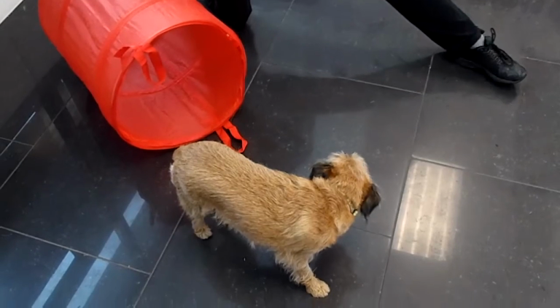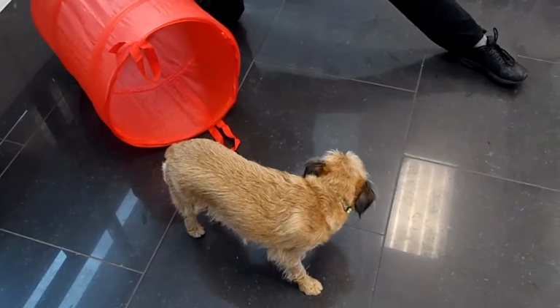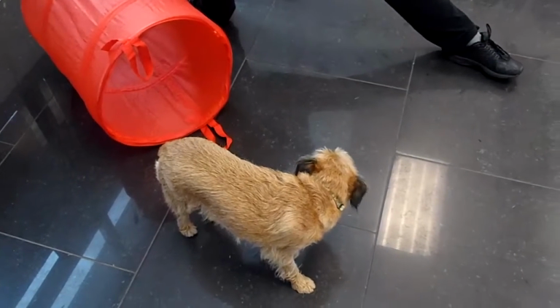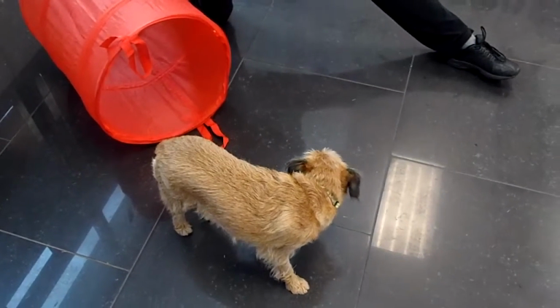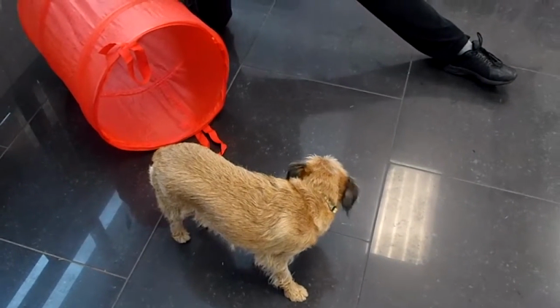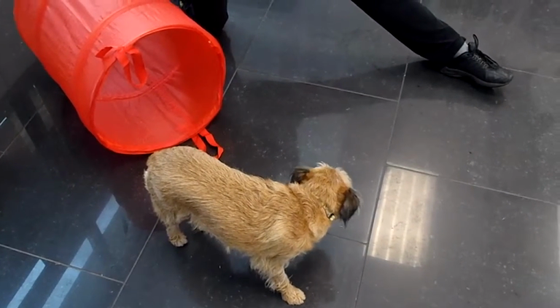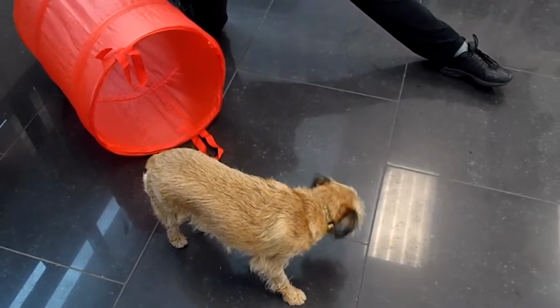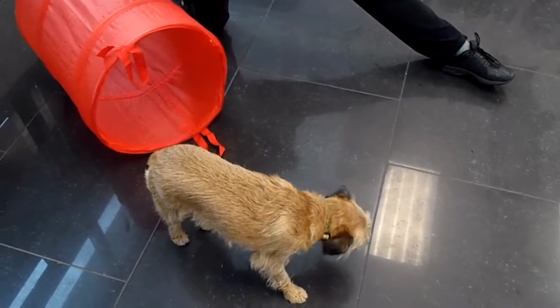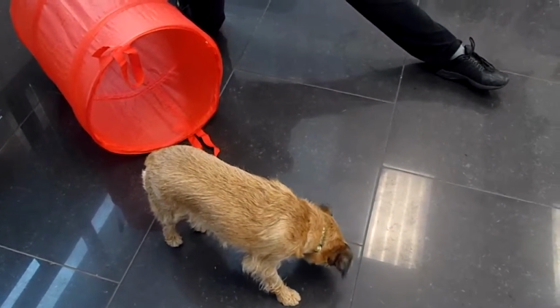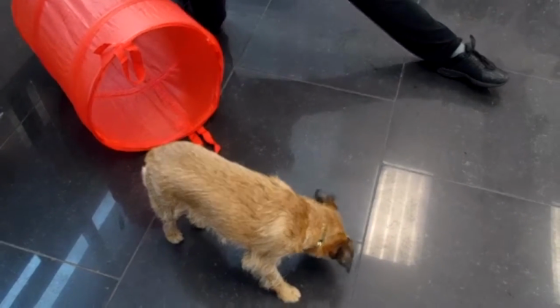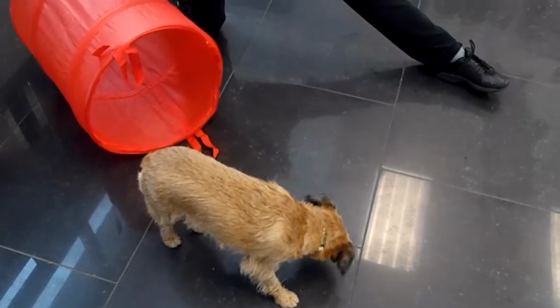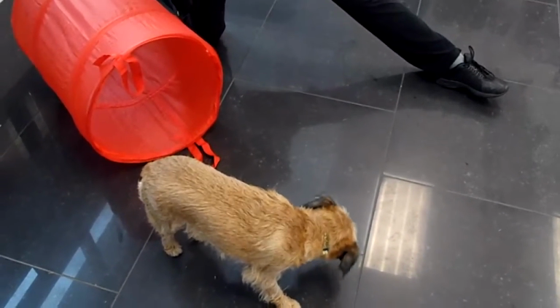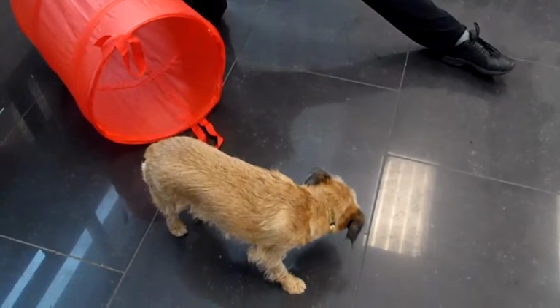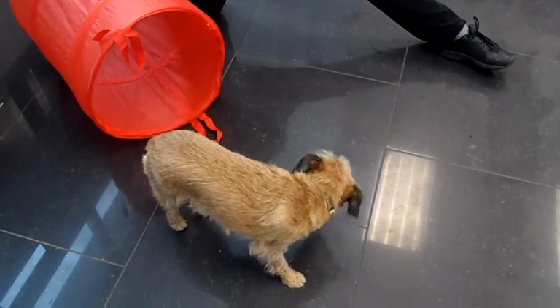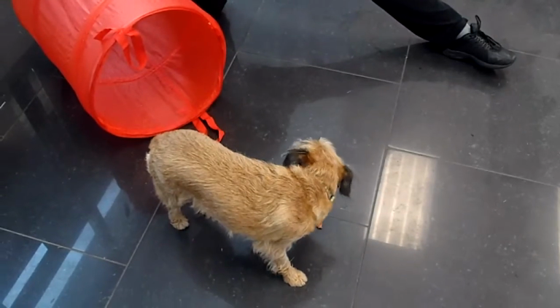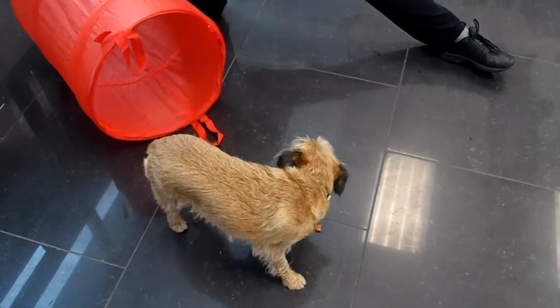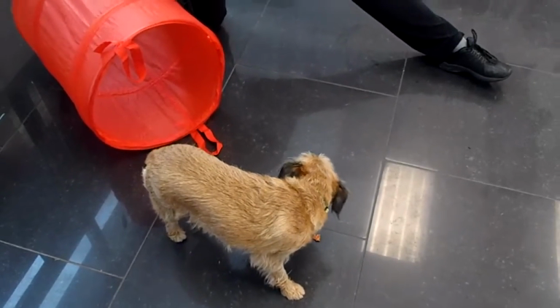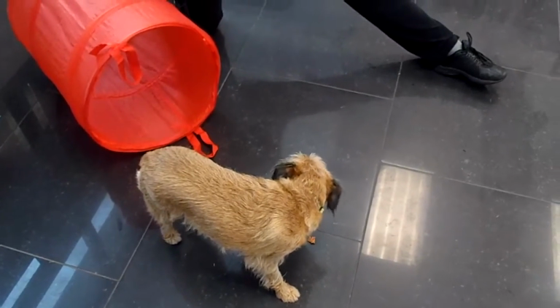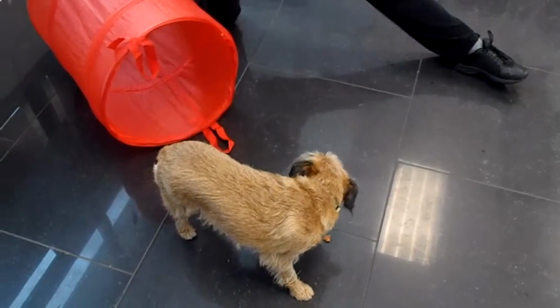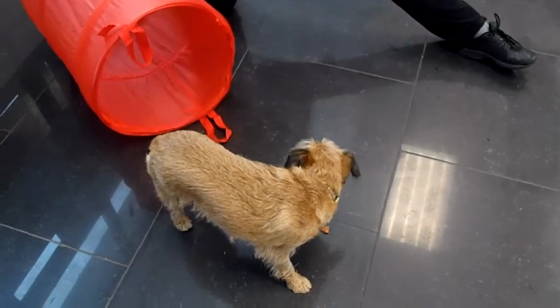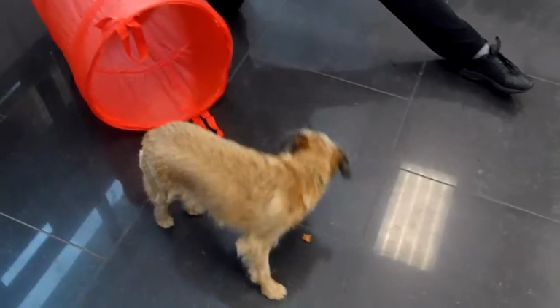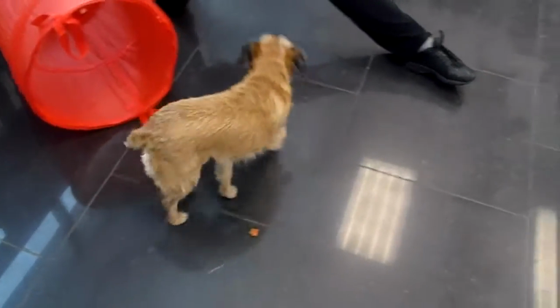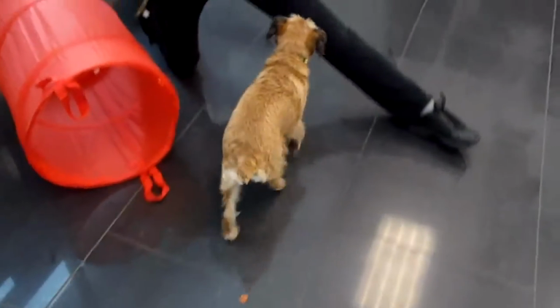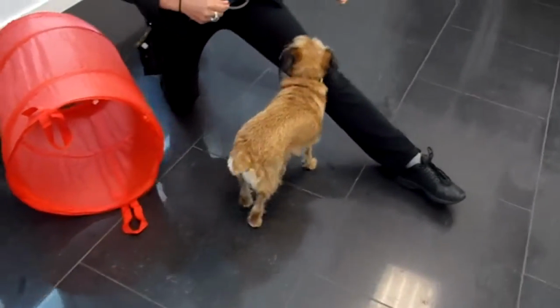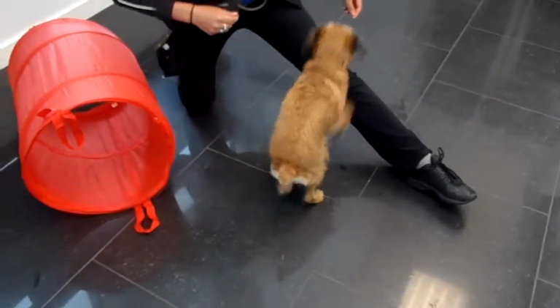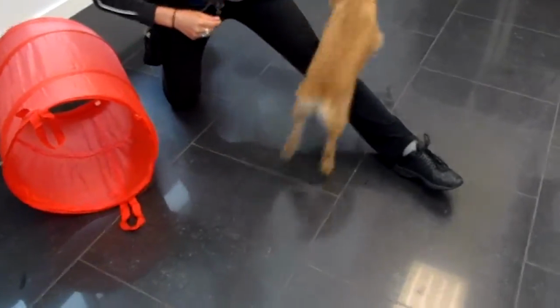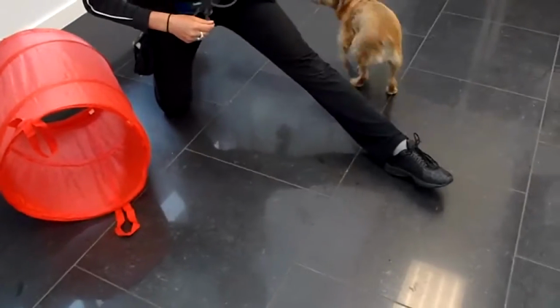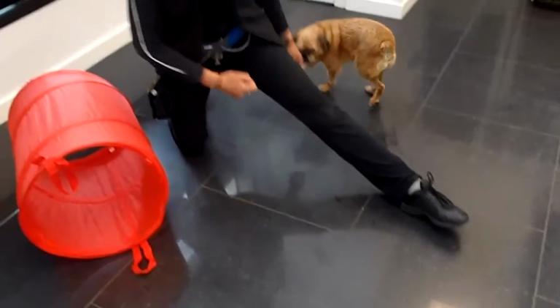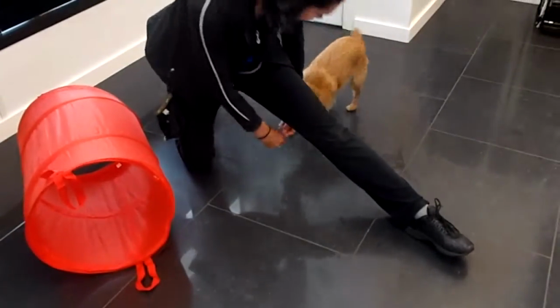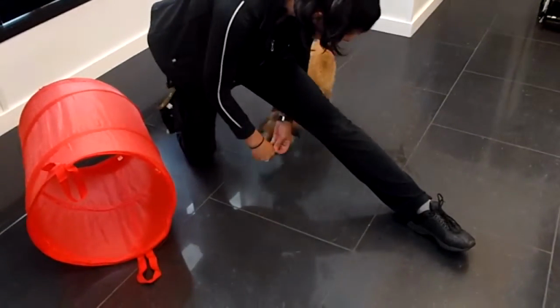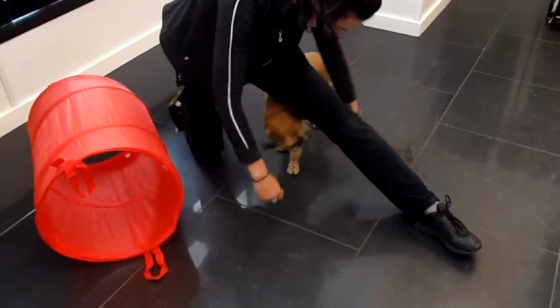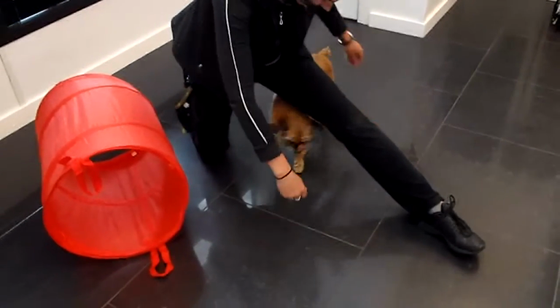Ready? She's having her special yam snack. So let's see if we can do over. Yes! Good girl! Well done, and under.